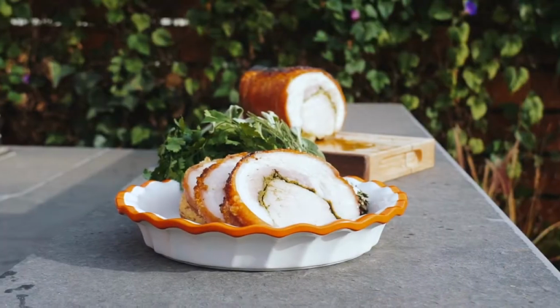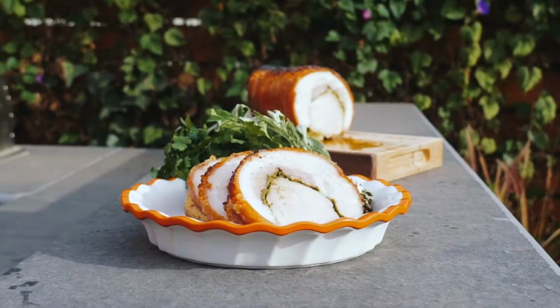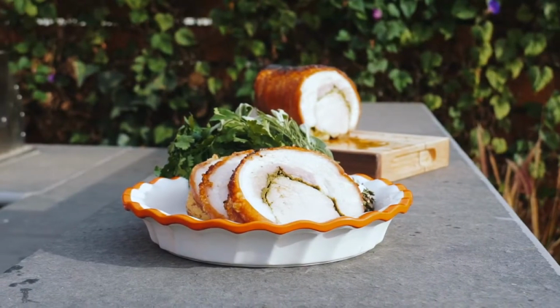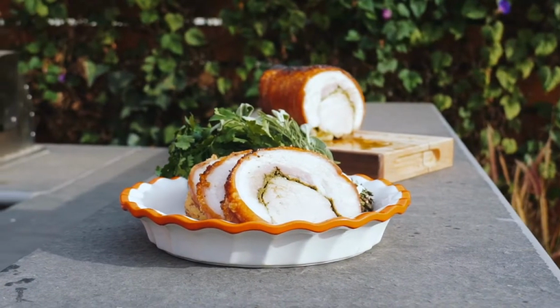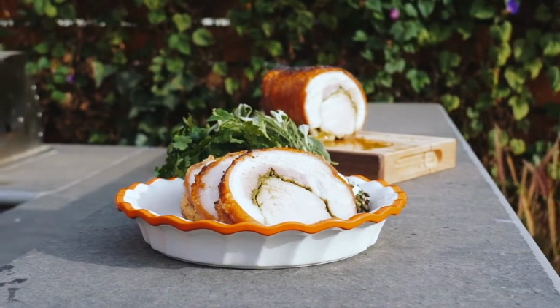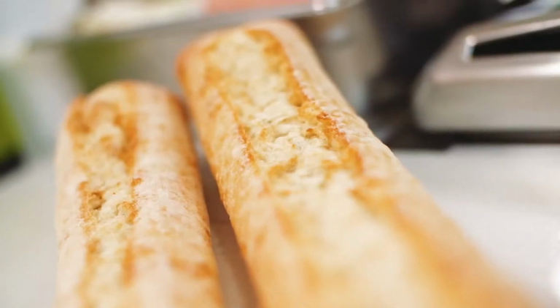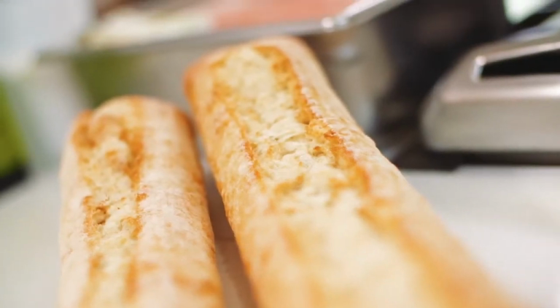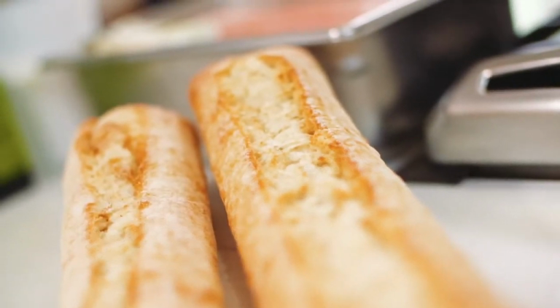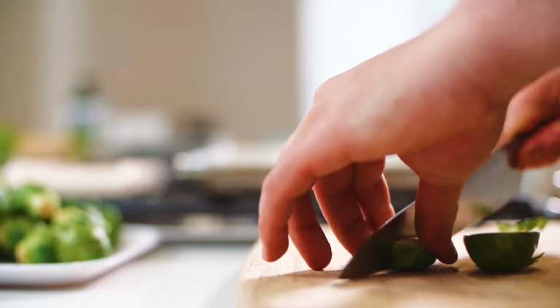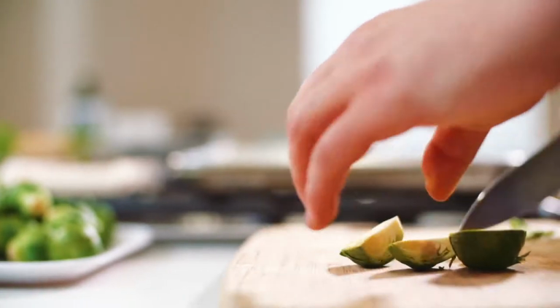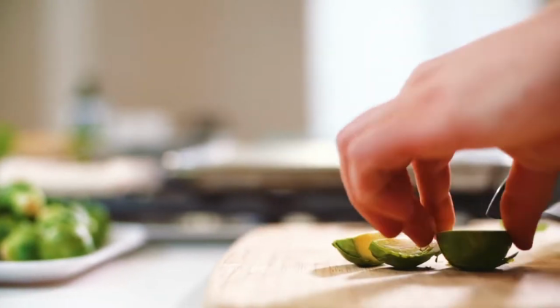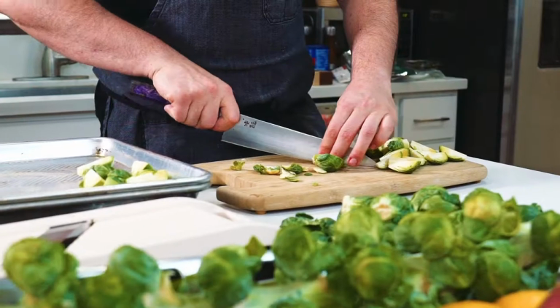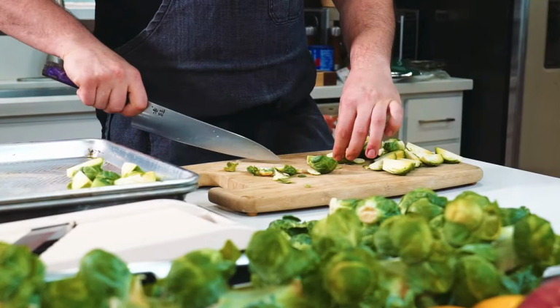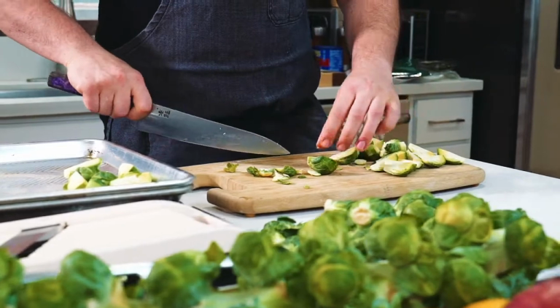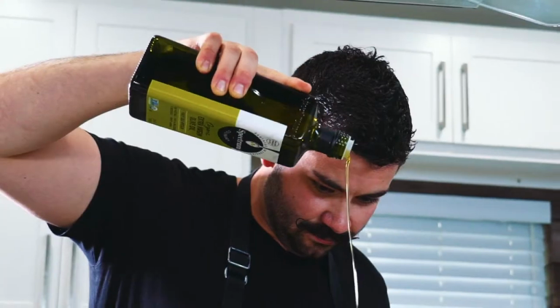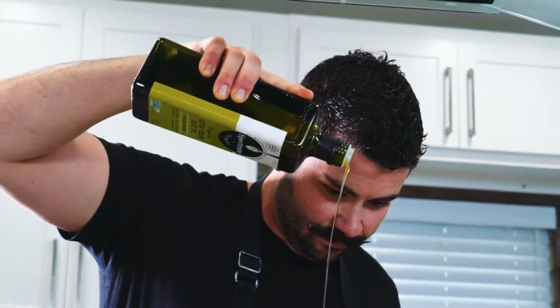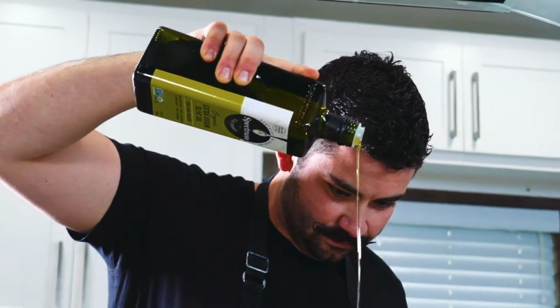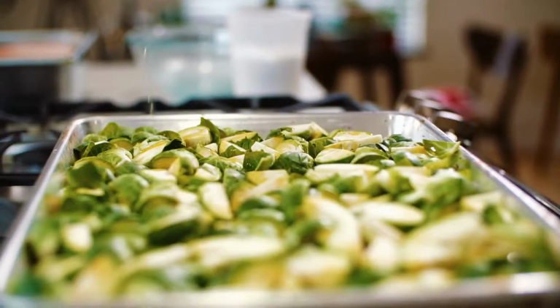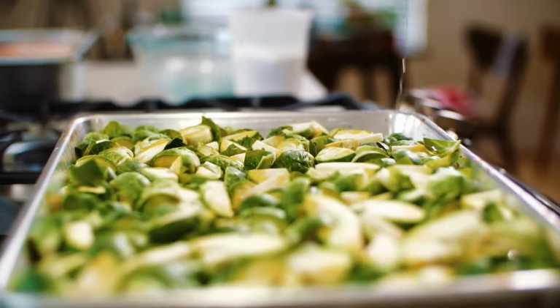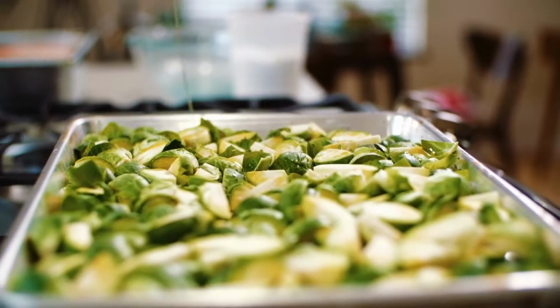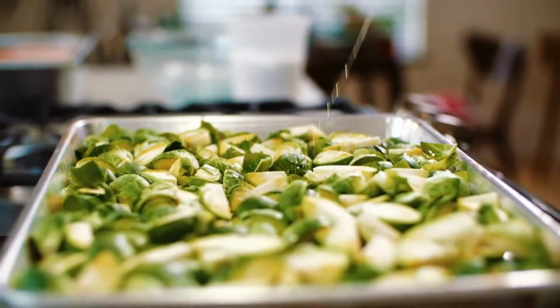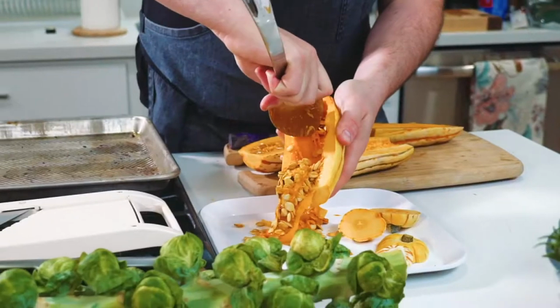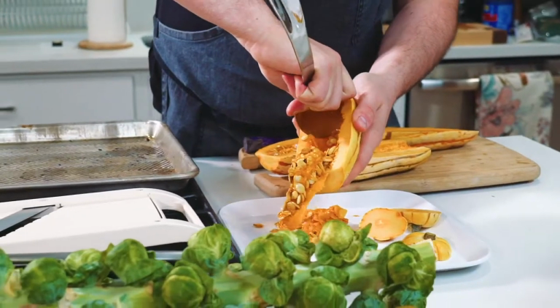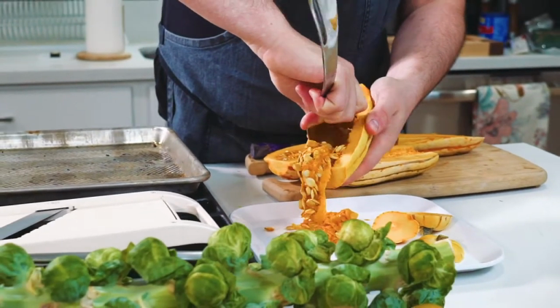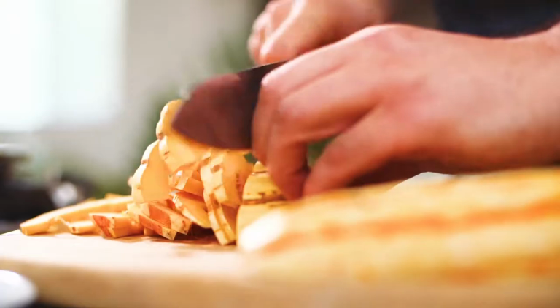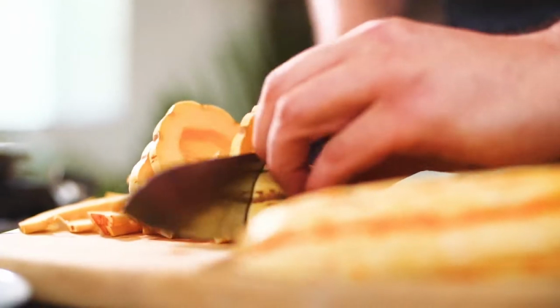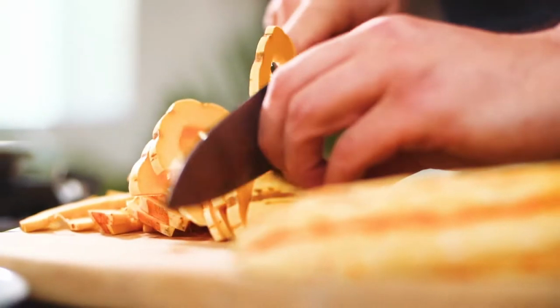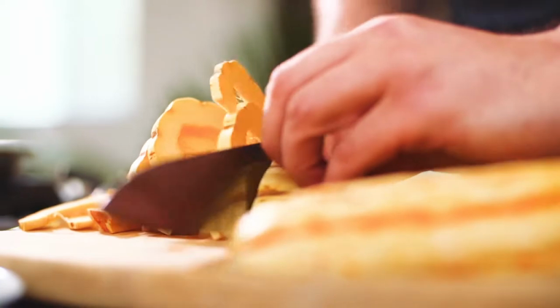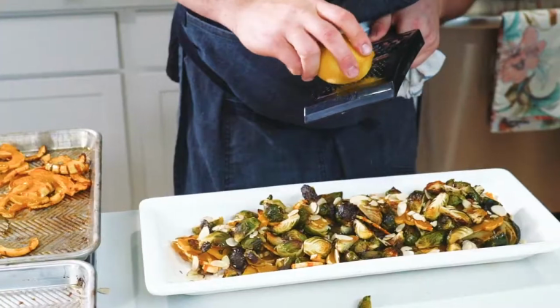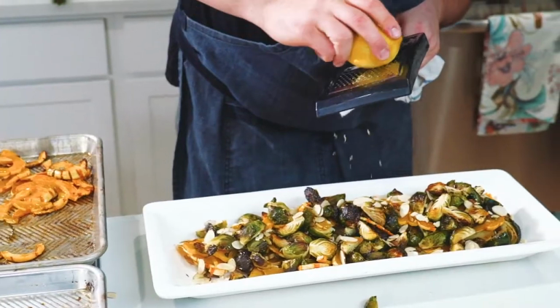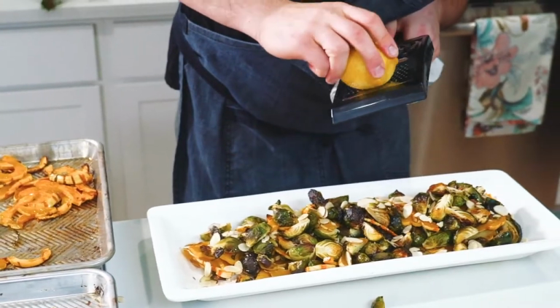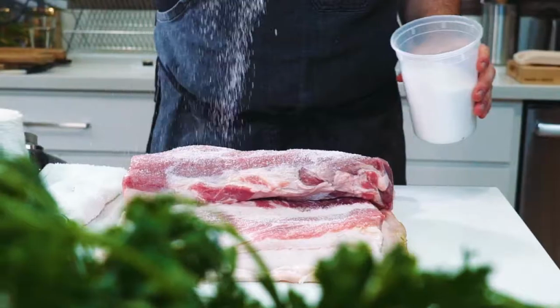To go on the side, we got some grilled ciabatta bread, some pickled red onions, lemon herb shaved fennel salad, a little bit of parsley in there, and then caramelized Brussels sprouts with slivered almond.